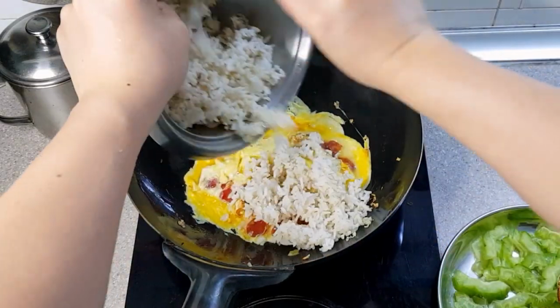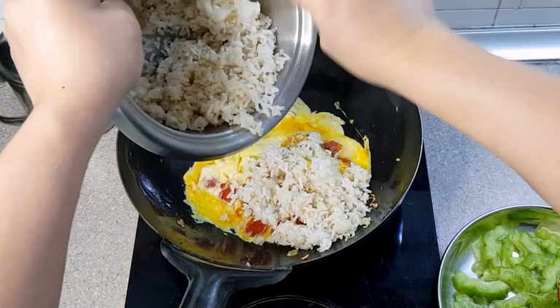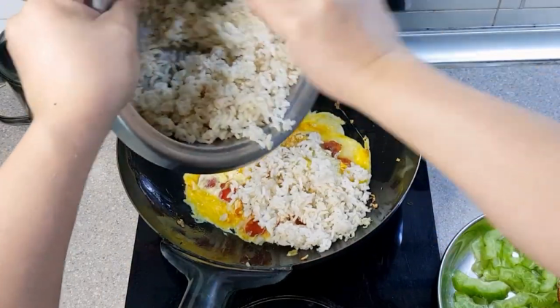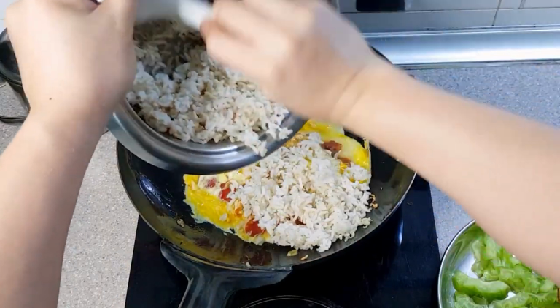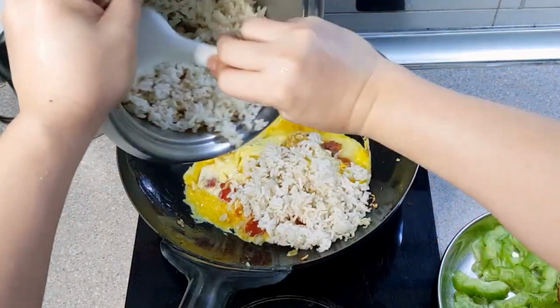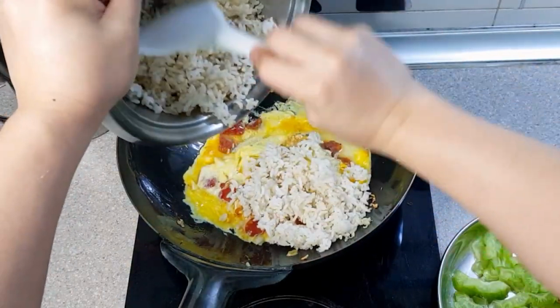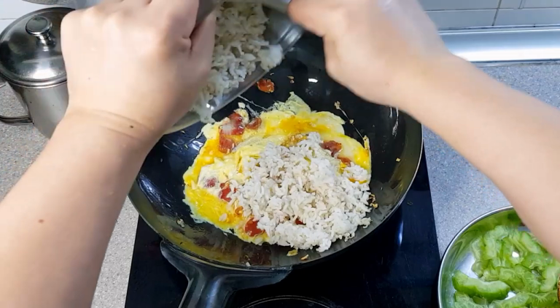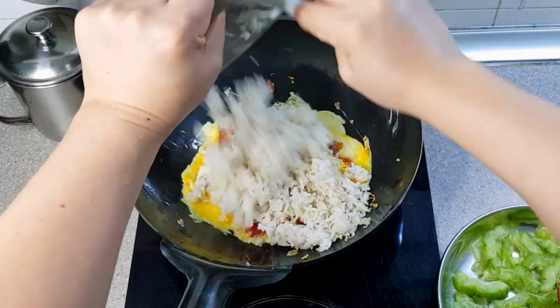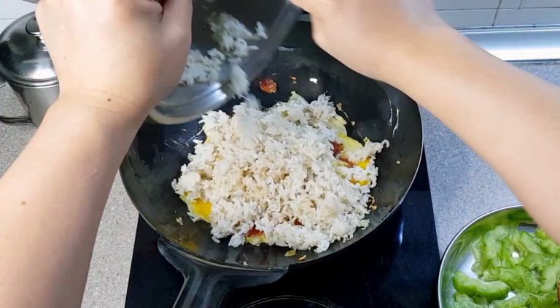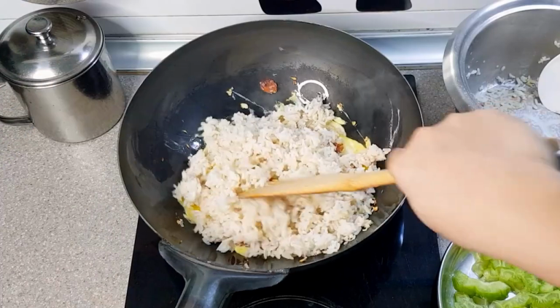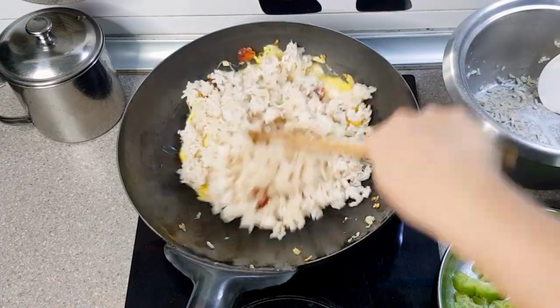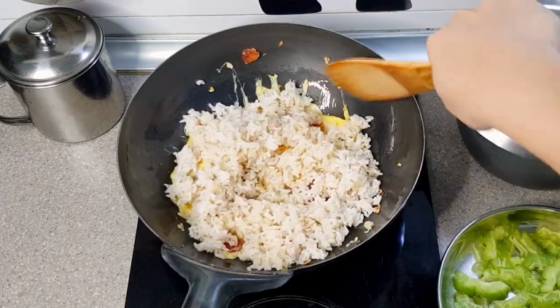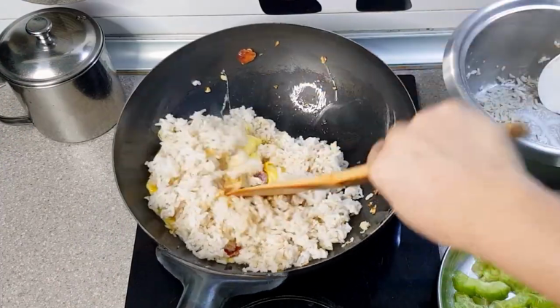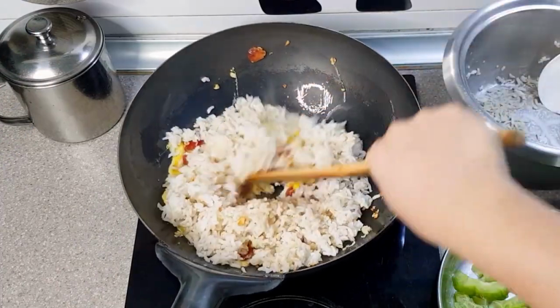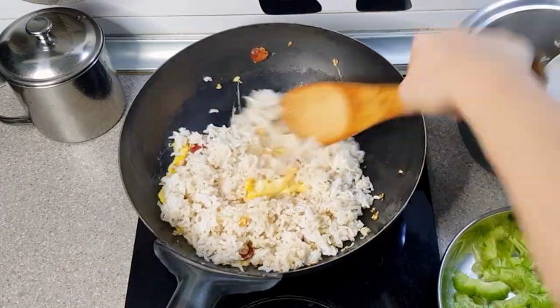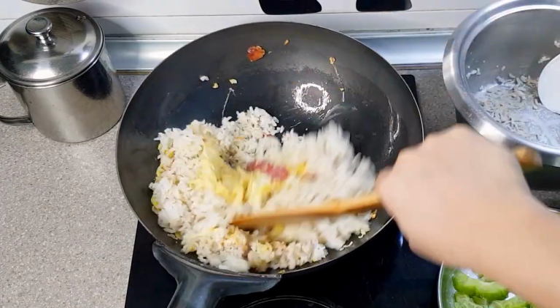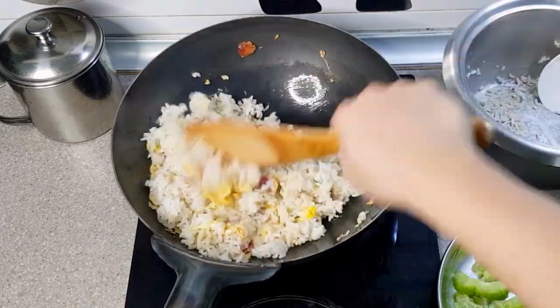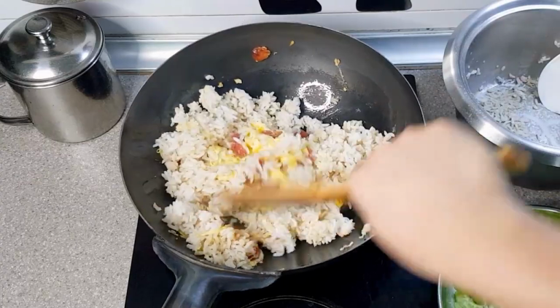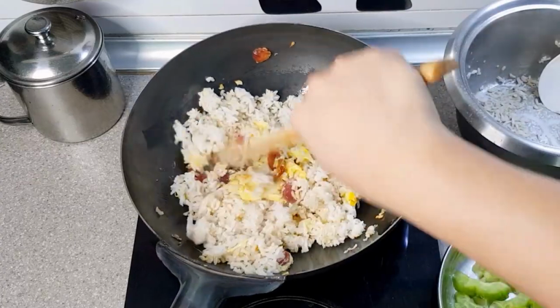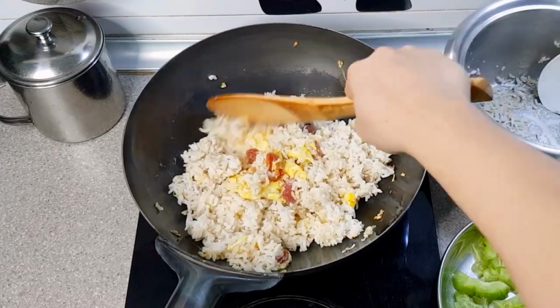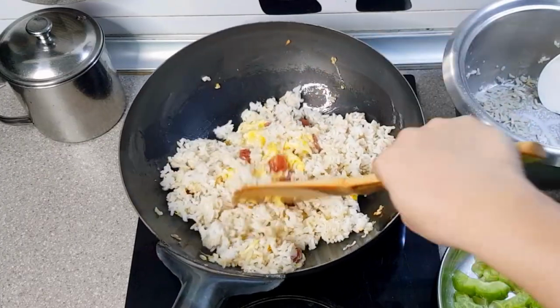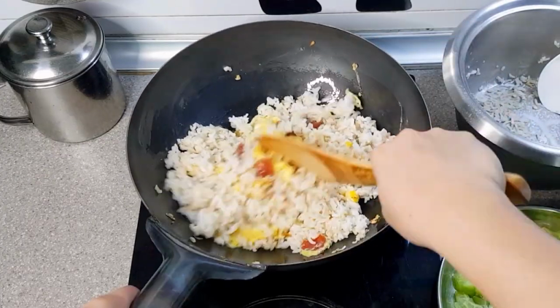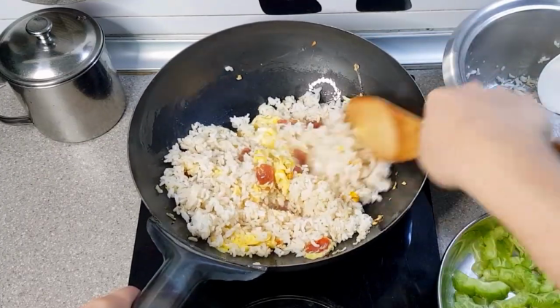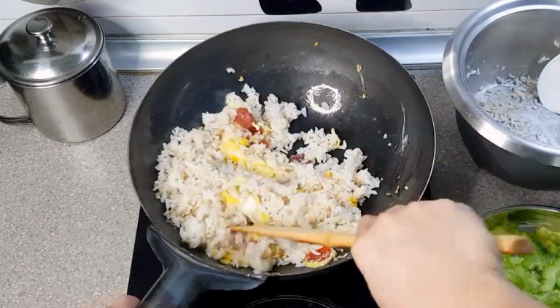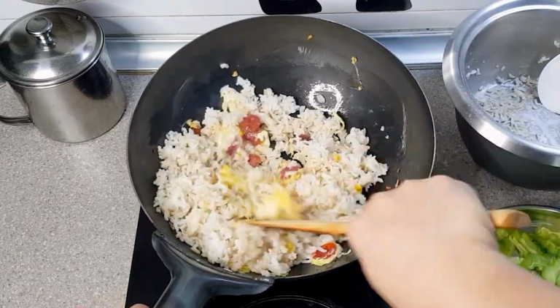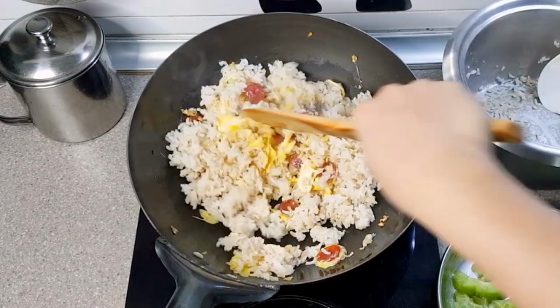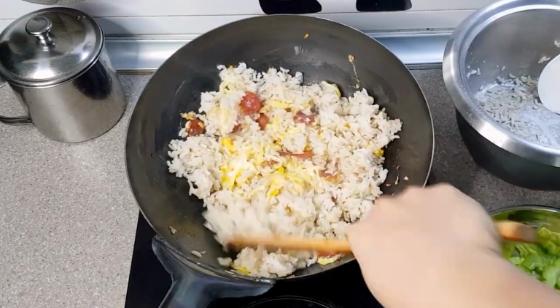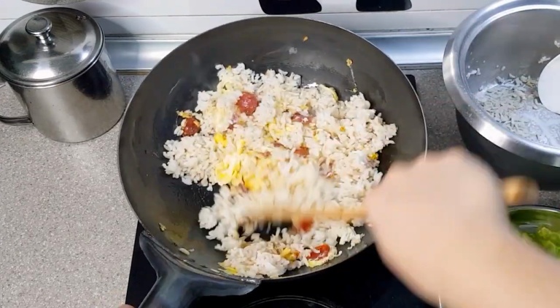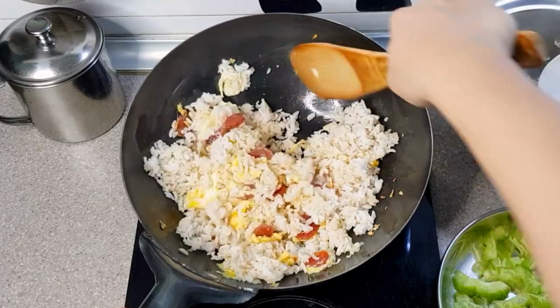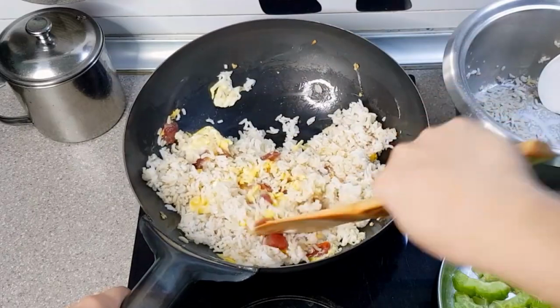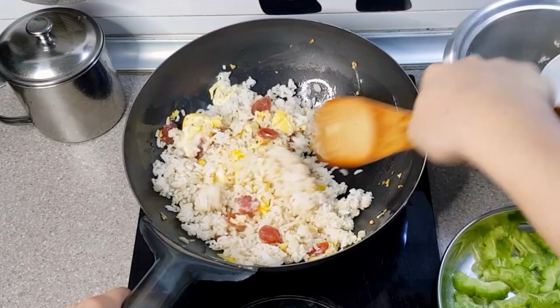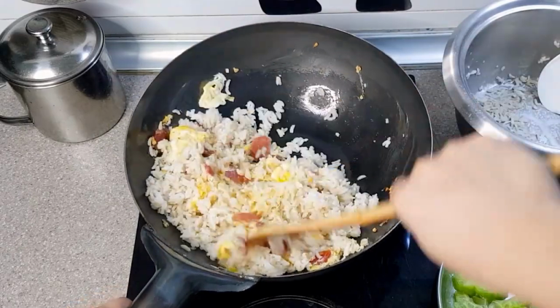I hope Uncle Roger goes easy on us when he sees us using a wok on an induction stove. Sorry Uncle Roger, but you know how most flats are in Malaysia. I'll just shut up for now since we all know that the sound of sizzle is way better than my yapping.